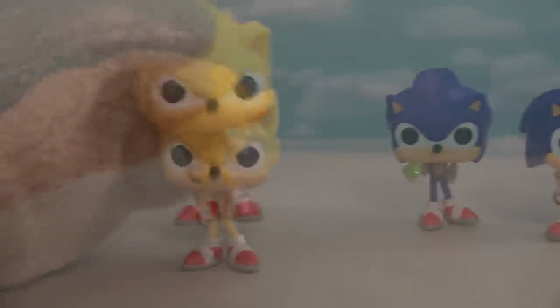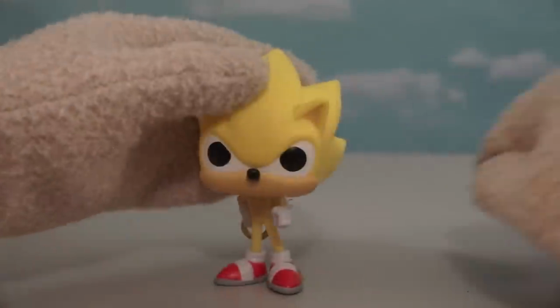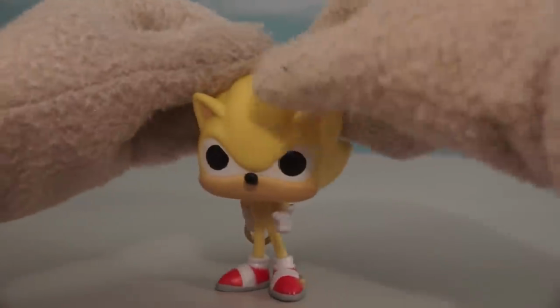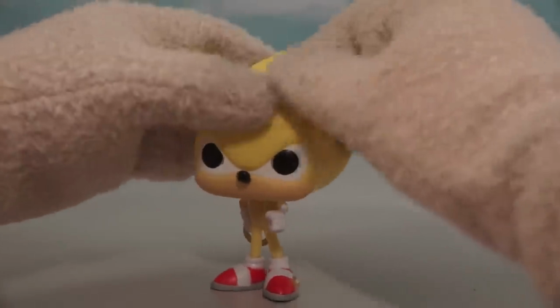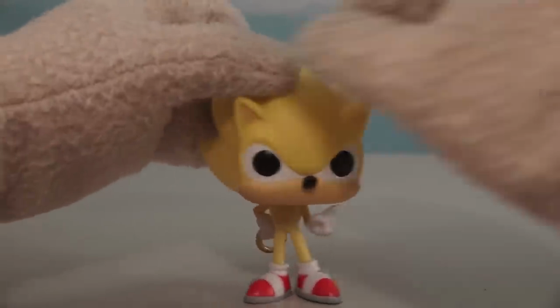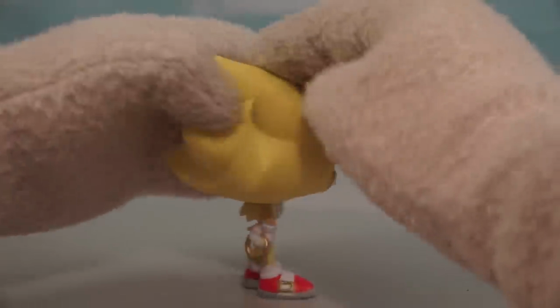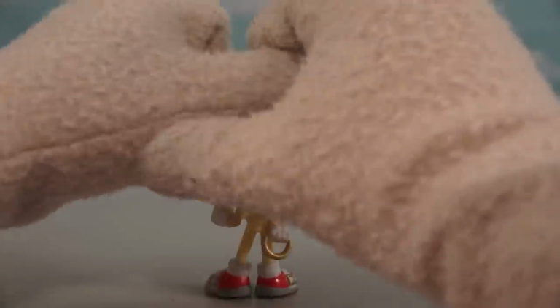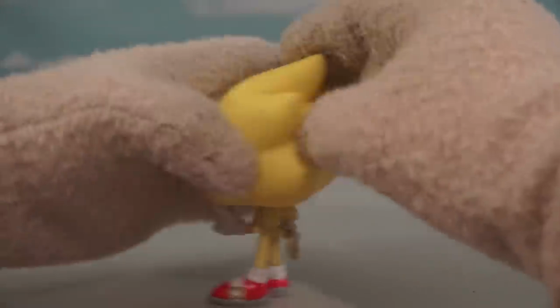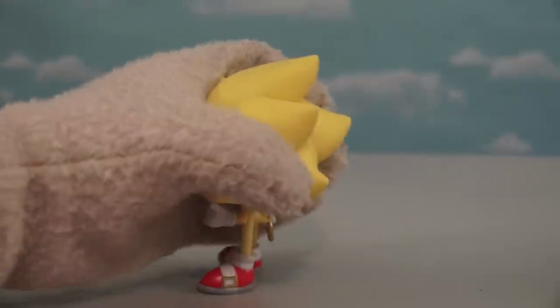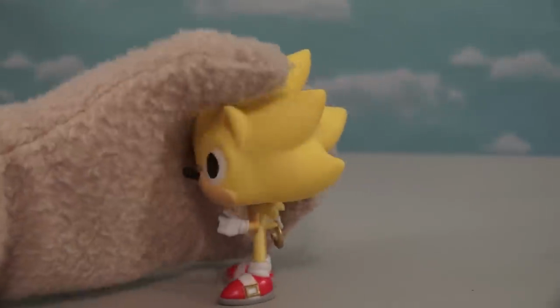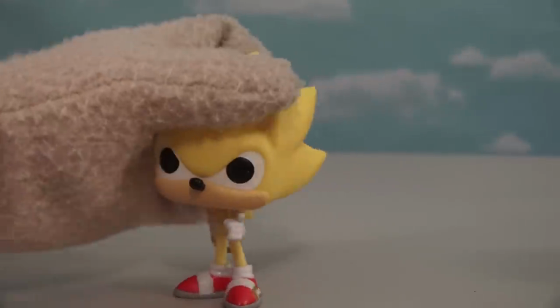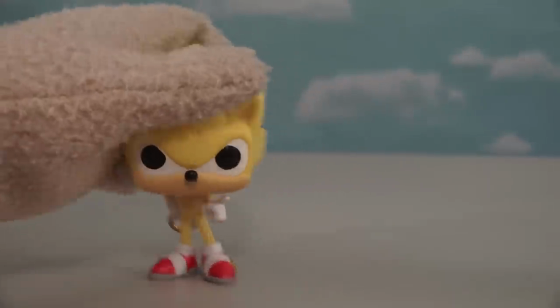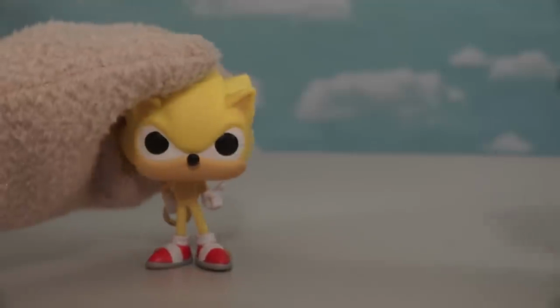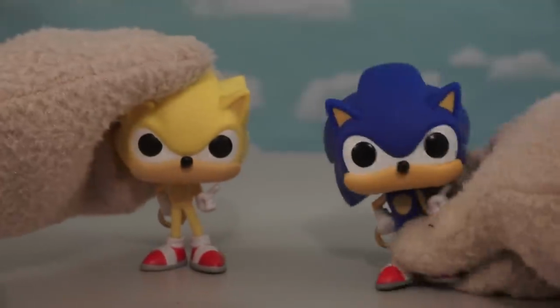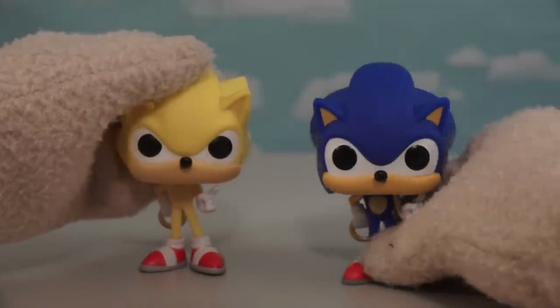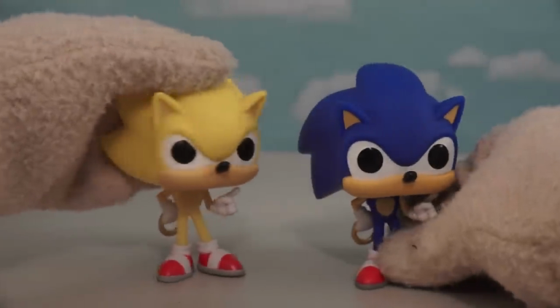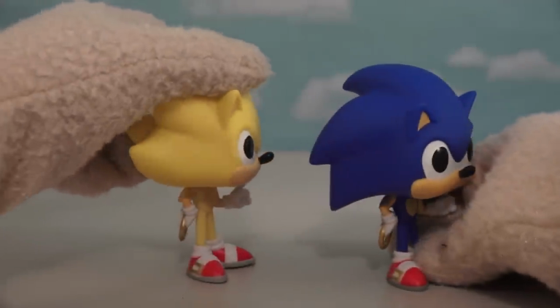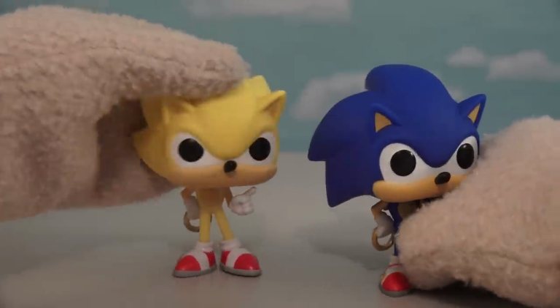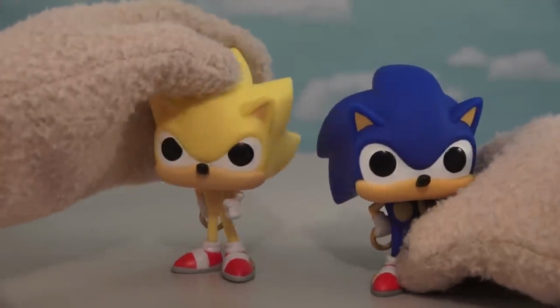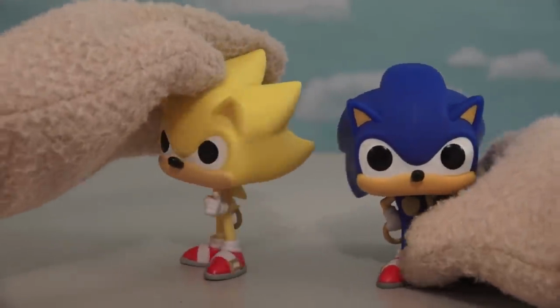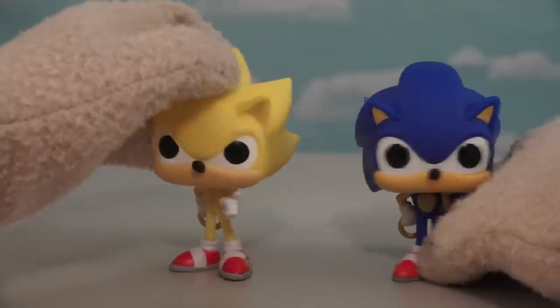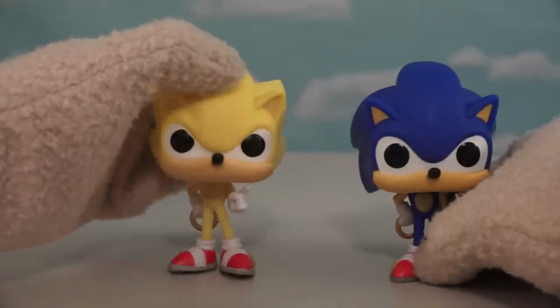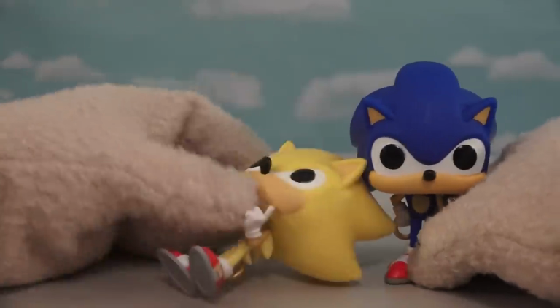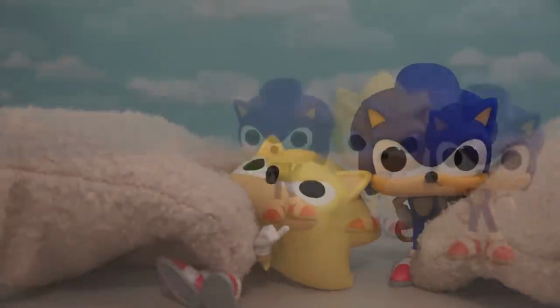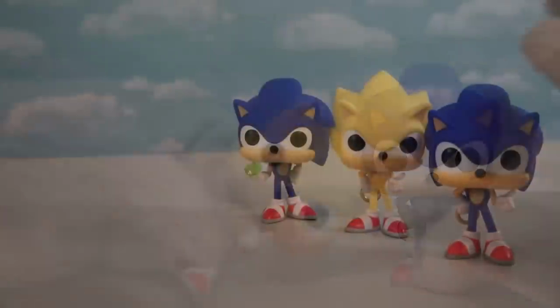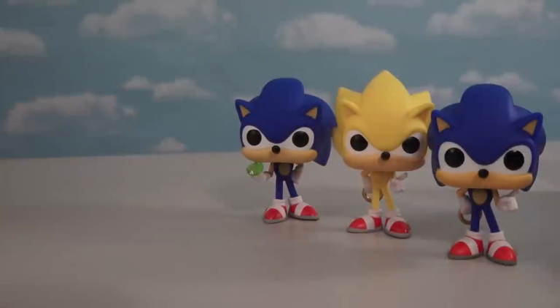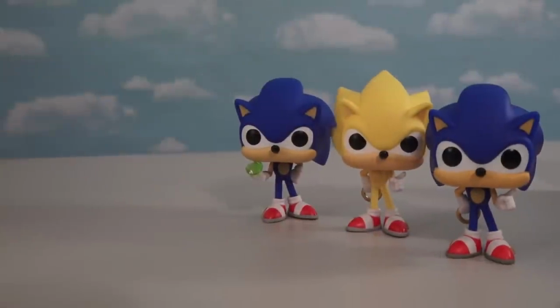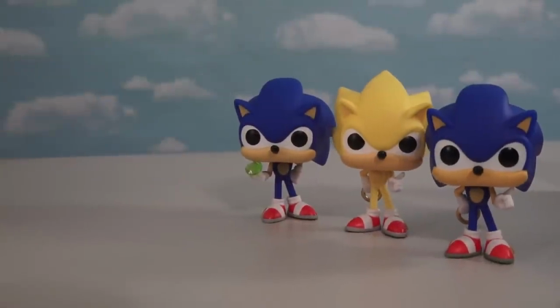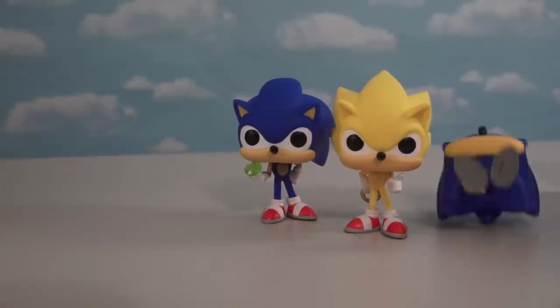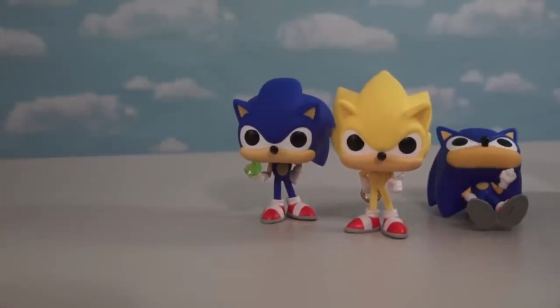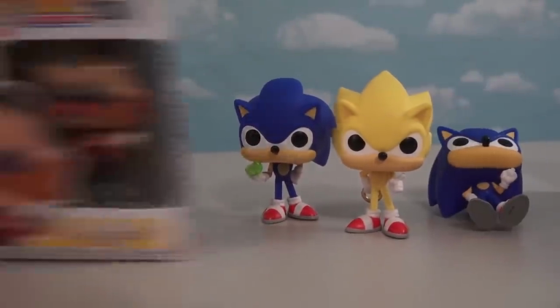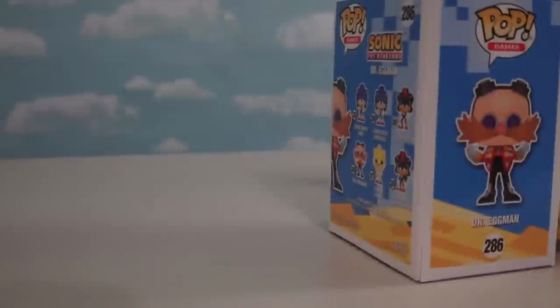And just look at this amazing sculpt! This one's pretty cool looking! In fact, he looks just like our Sonic with the ring figure, but only painted in different colors! Alright, I think three Sonics is enough, so now it's time for some bad guys!